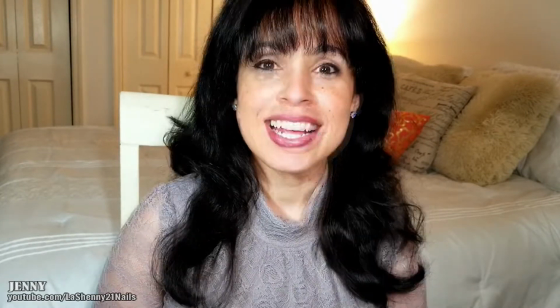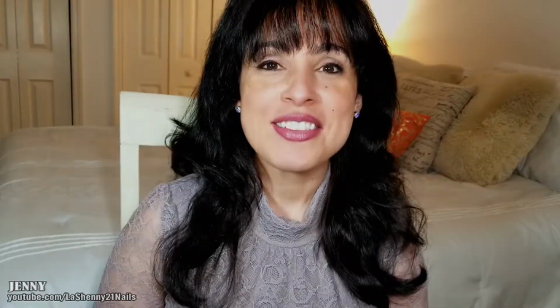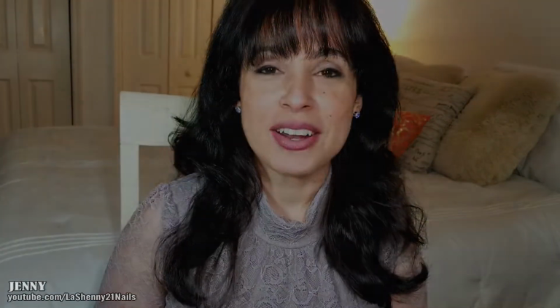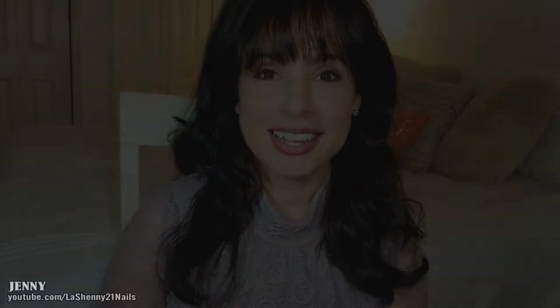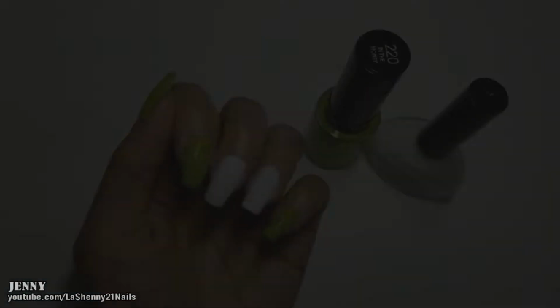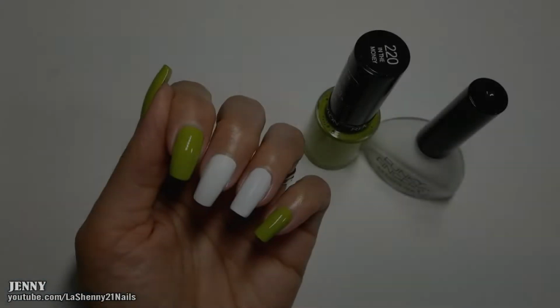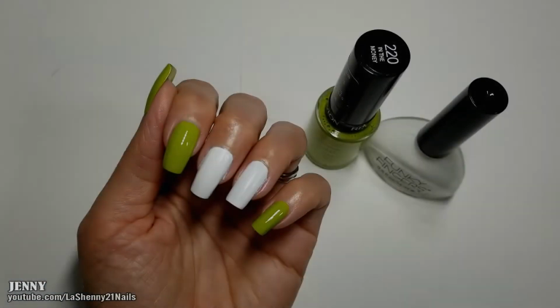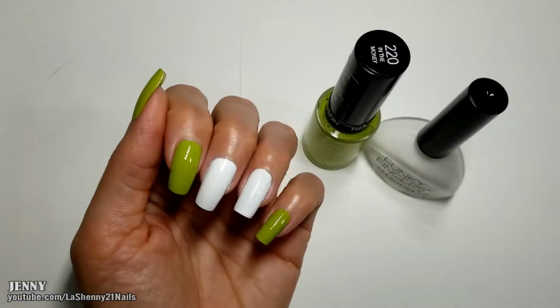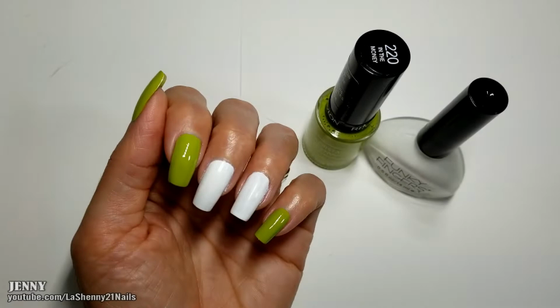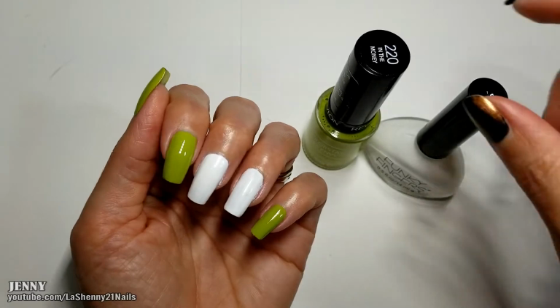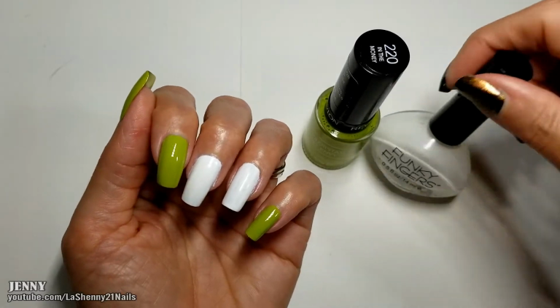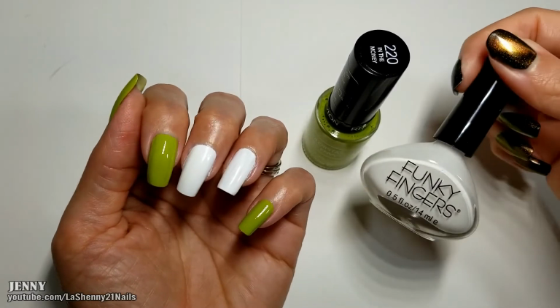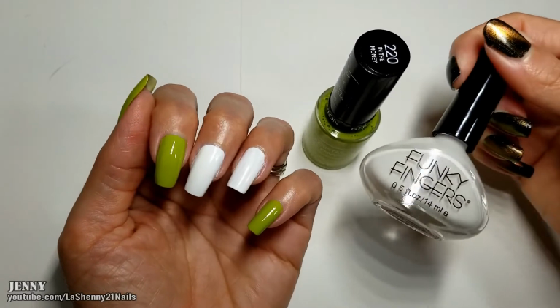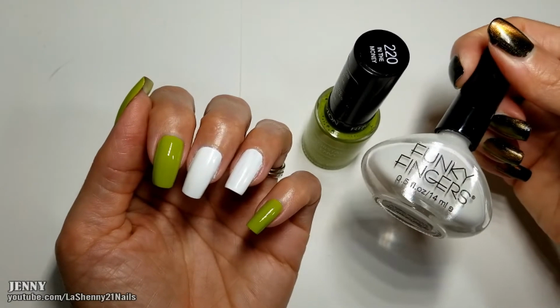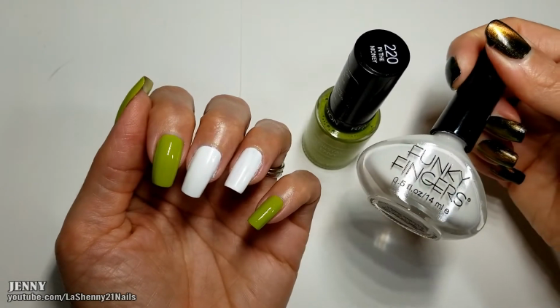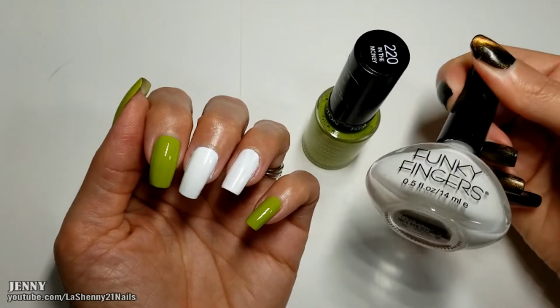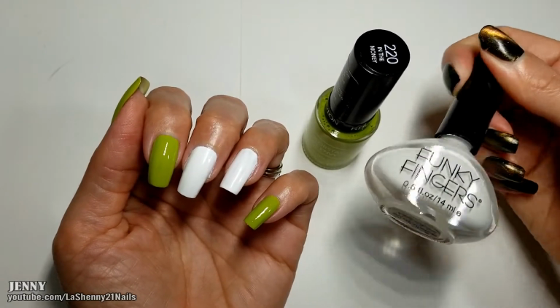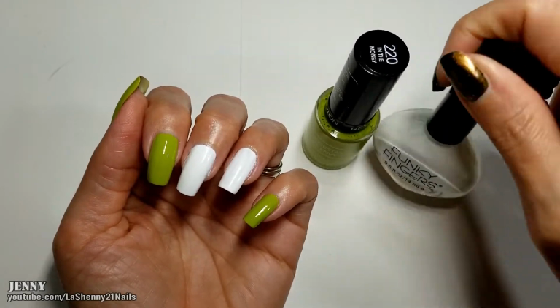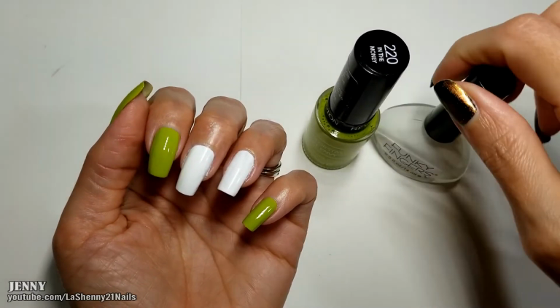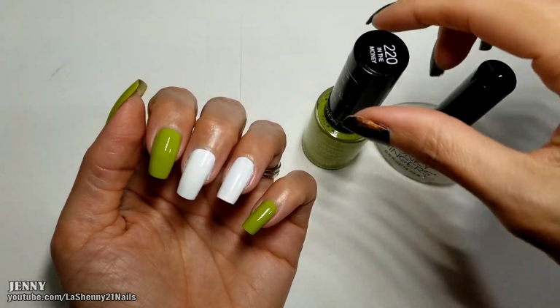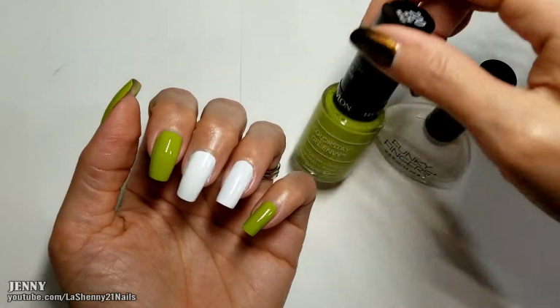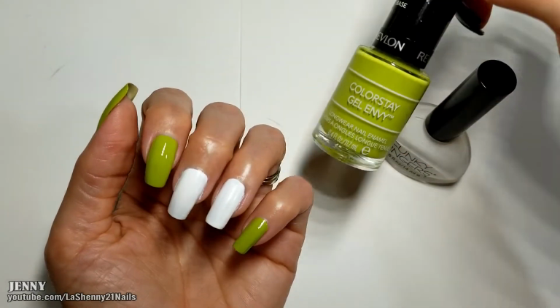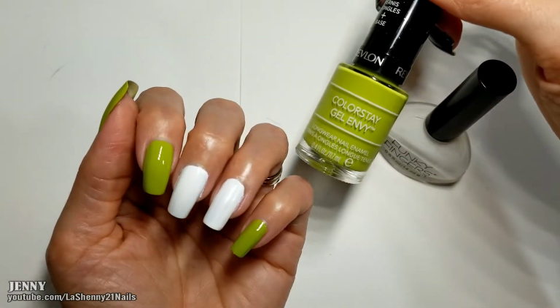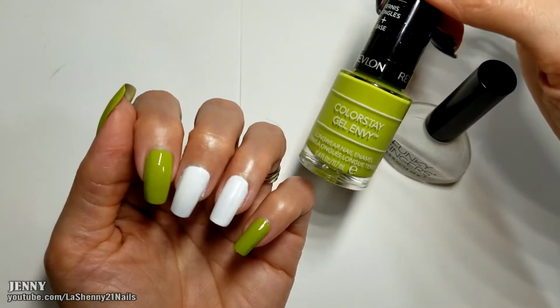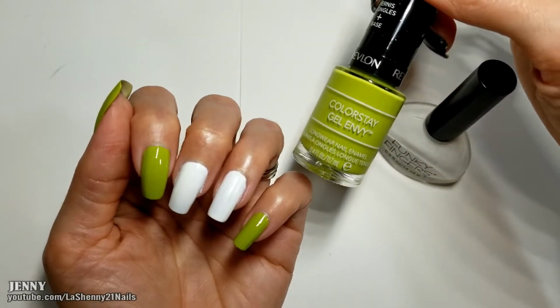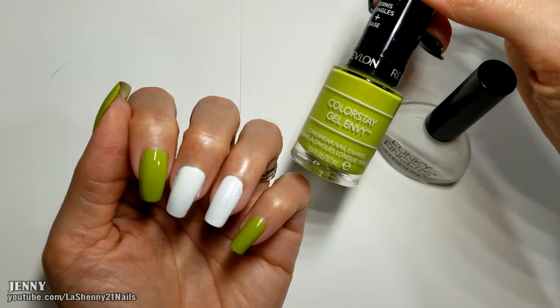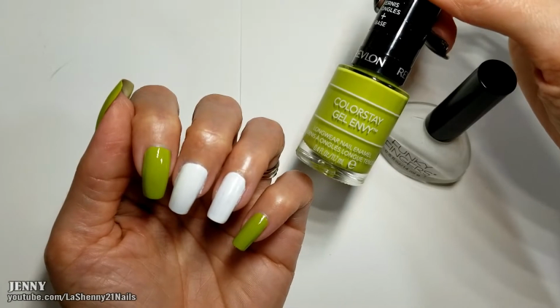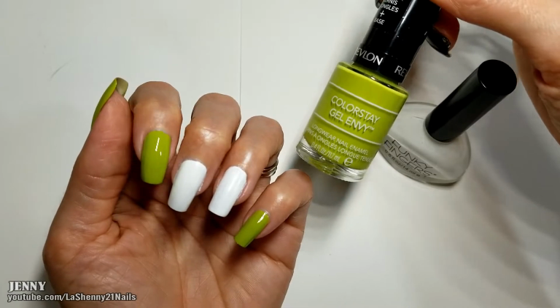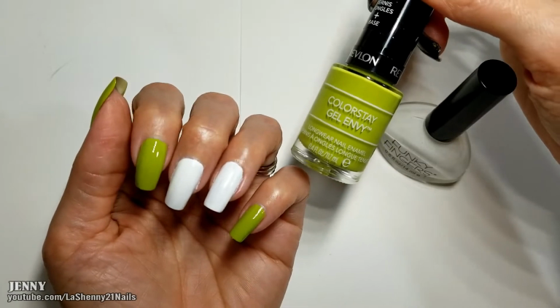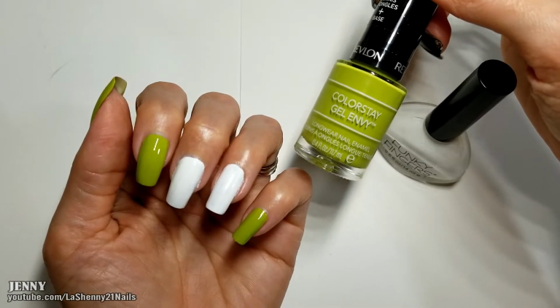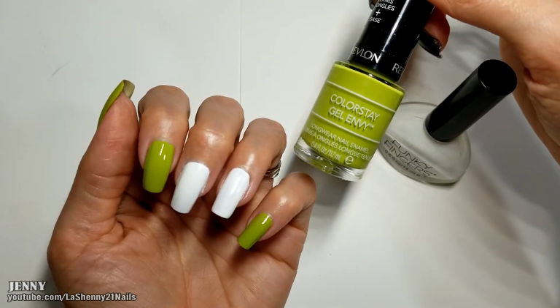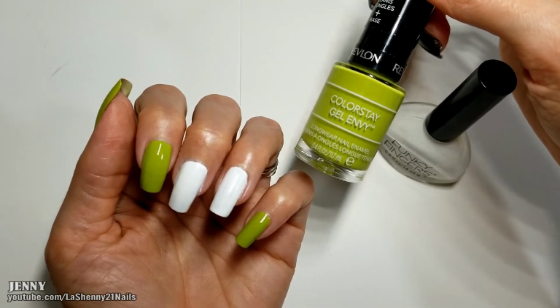Let's get started. As a base I started off with these two polishes: white Funky Fingers called Gesso and this green Revlon Colorstay Gel Envy called In The Money.